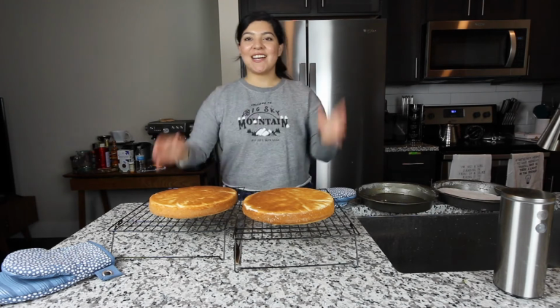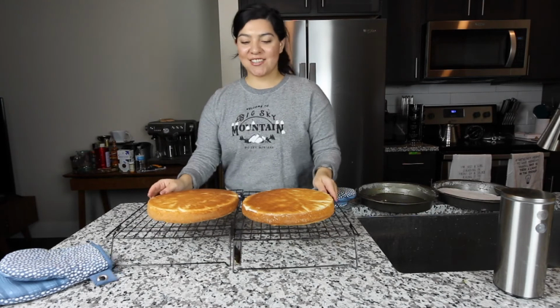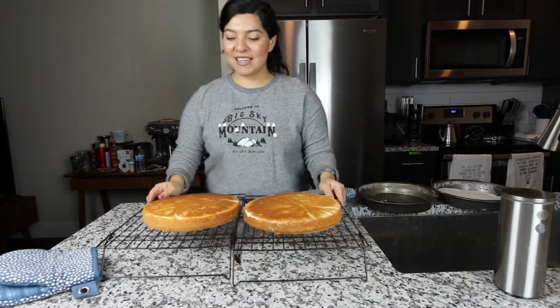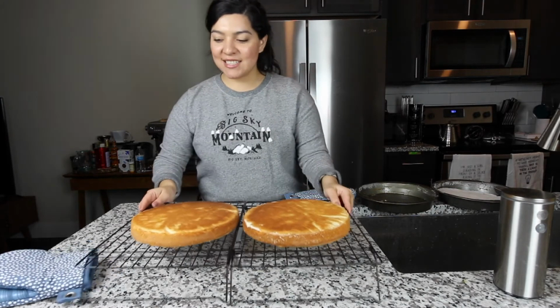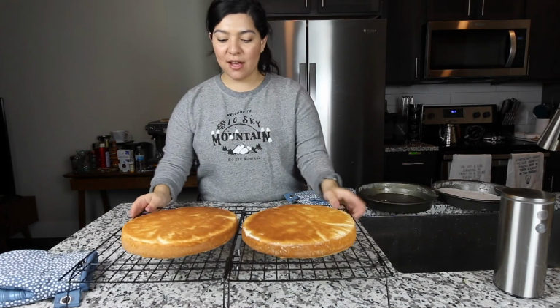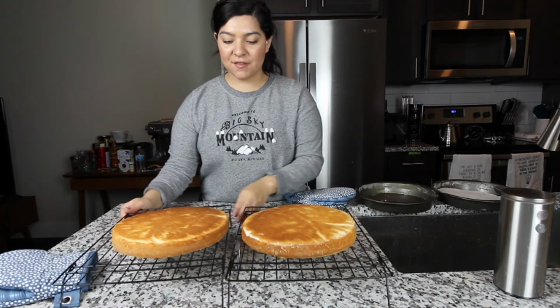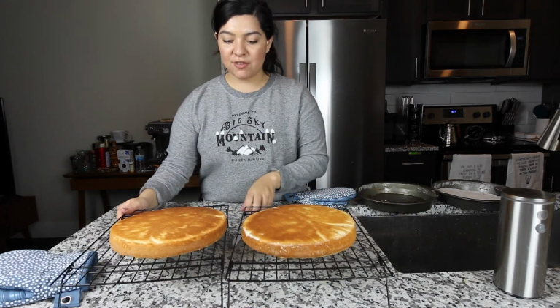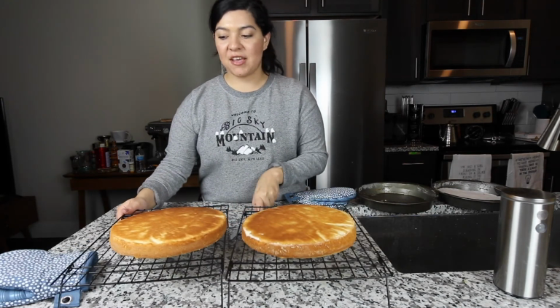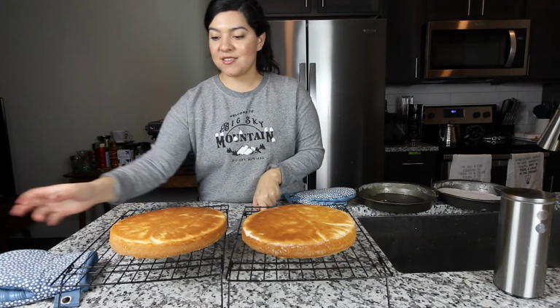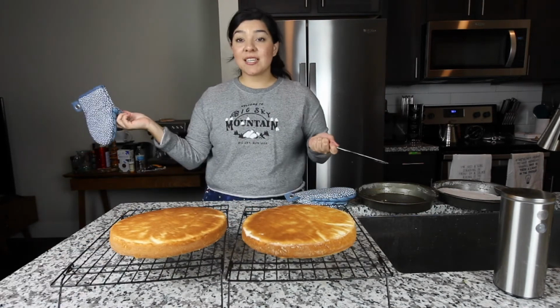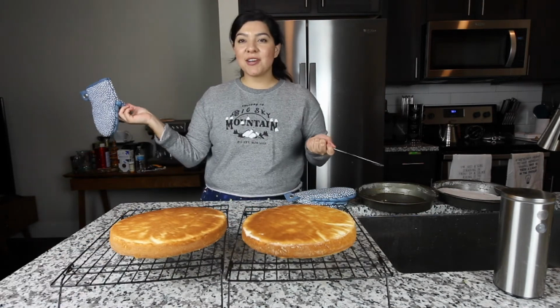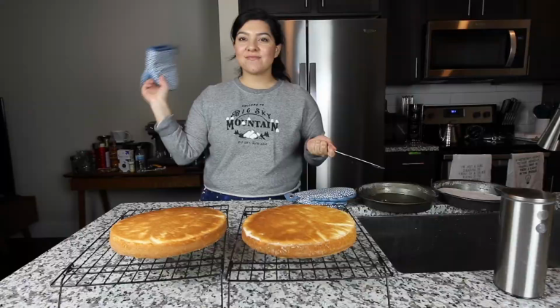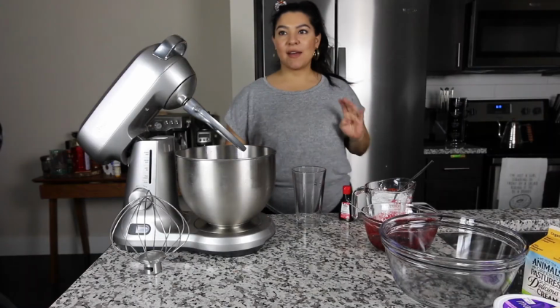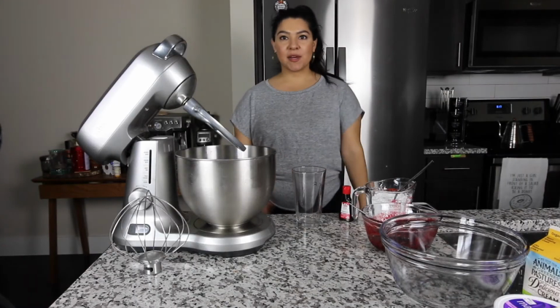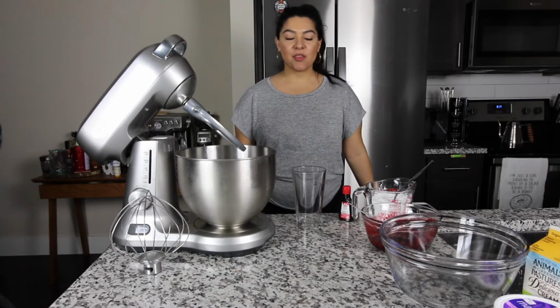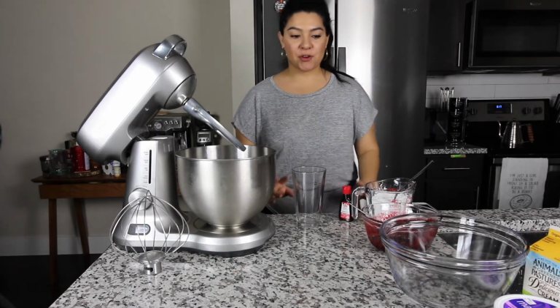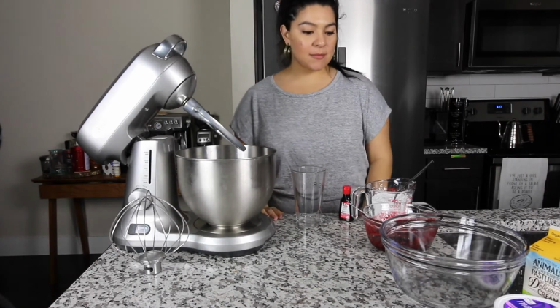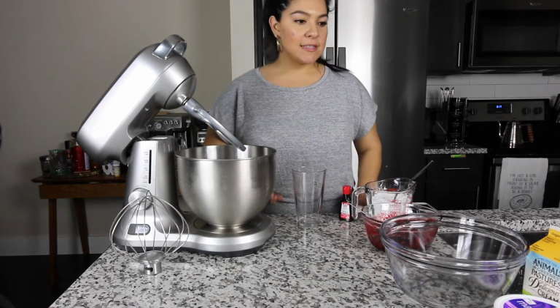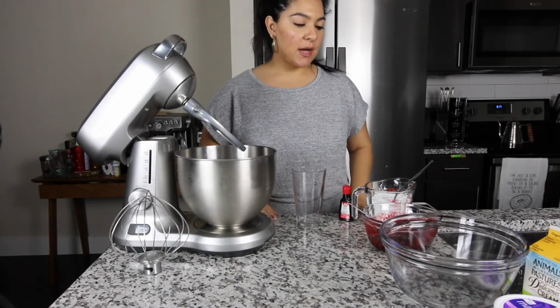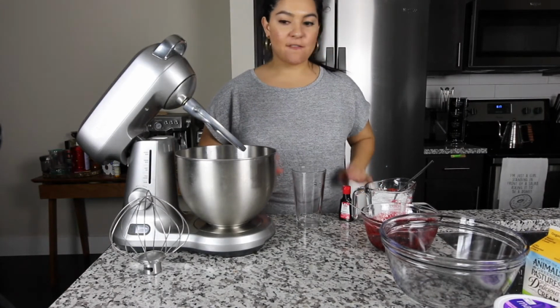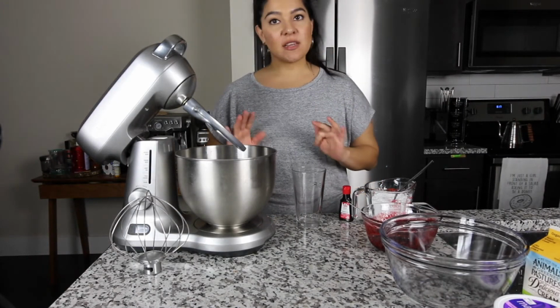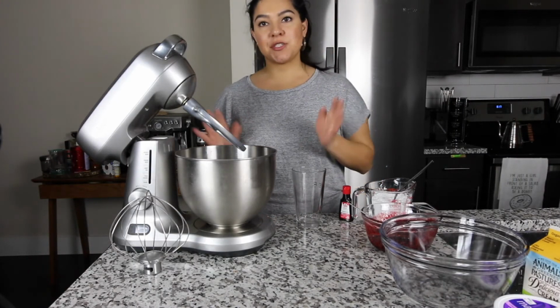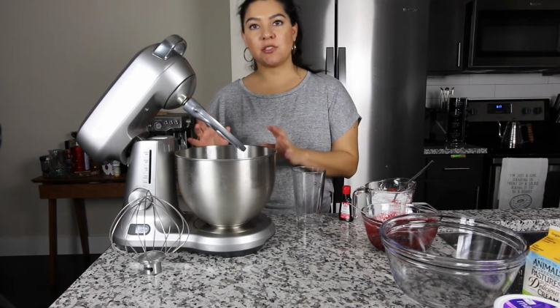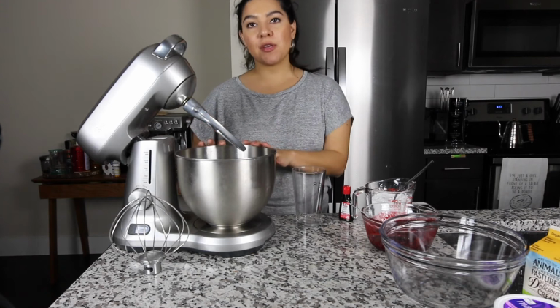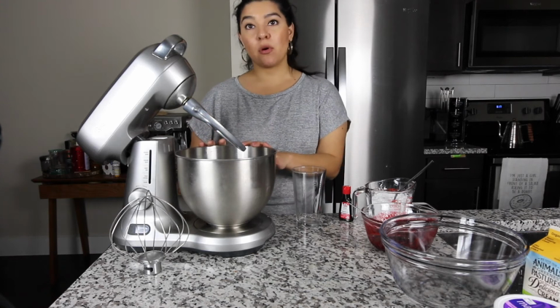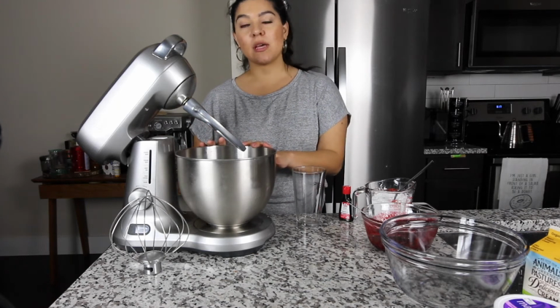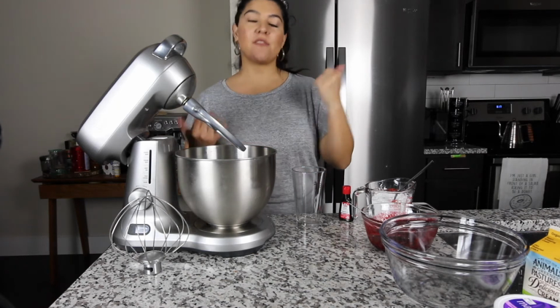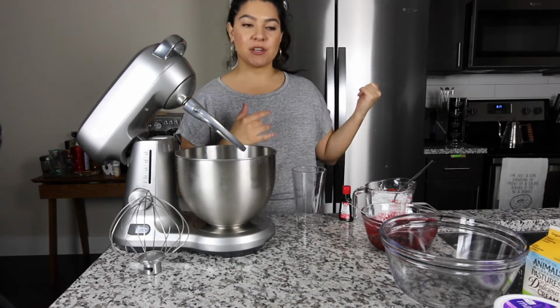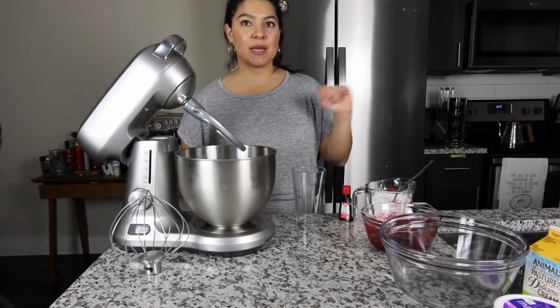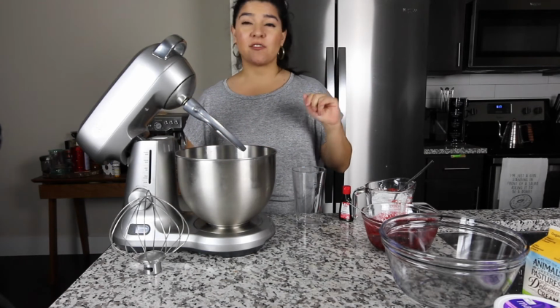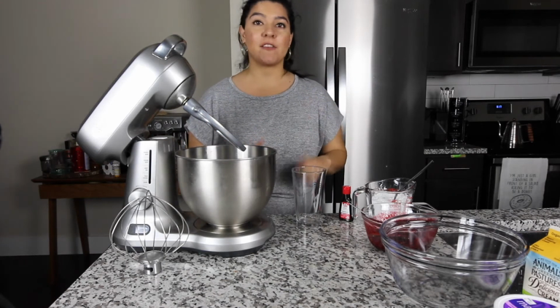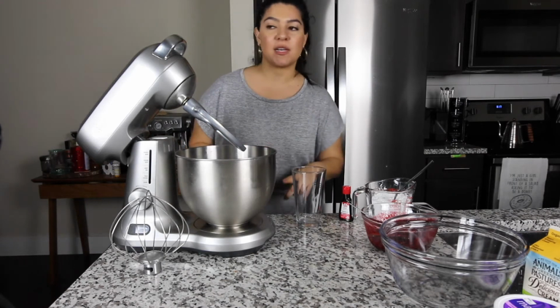I'm going to let these cool off overnight and we'll decorate tomorrow. So we're going to make the whipped cream. The first thing you should do is put your bowl in the refrigerator so it can chill for about 15 minutes.